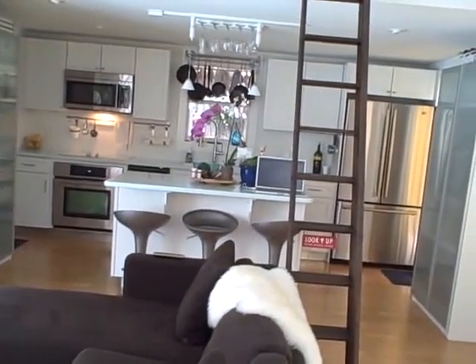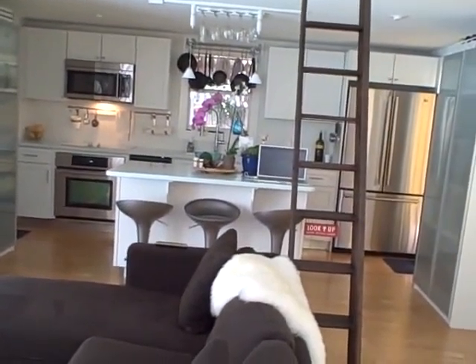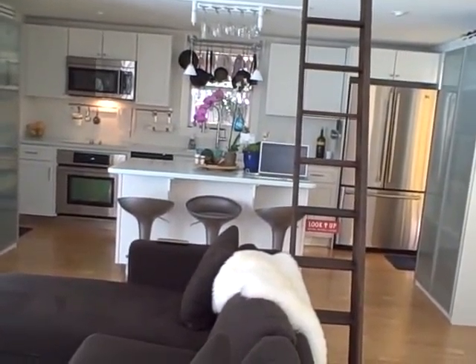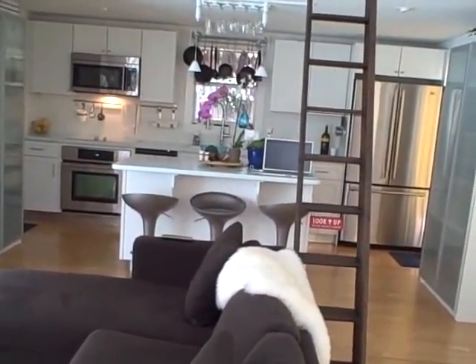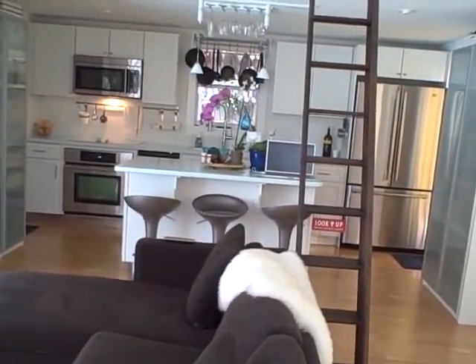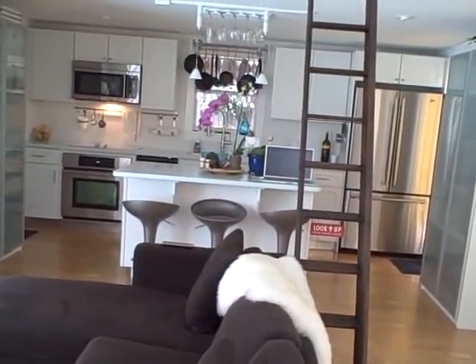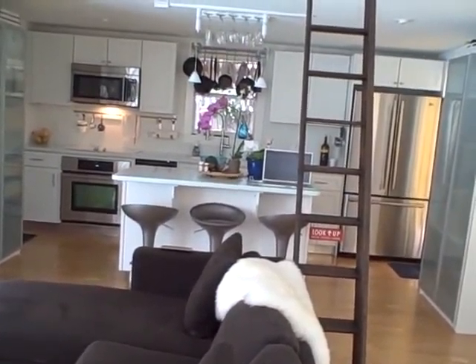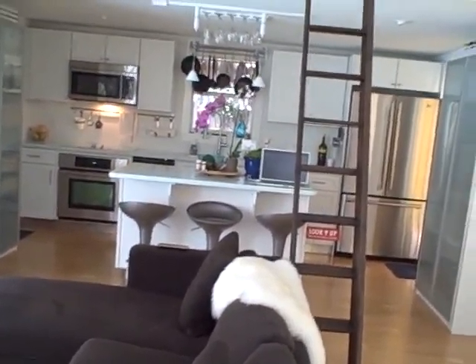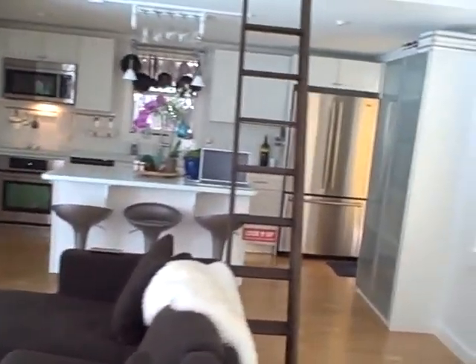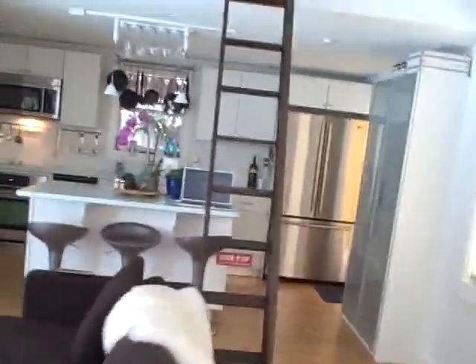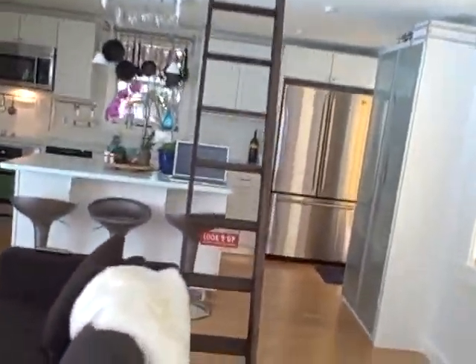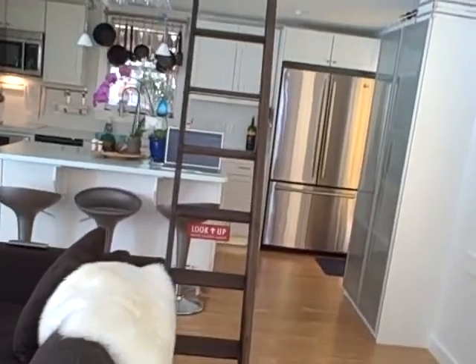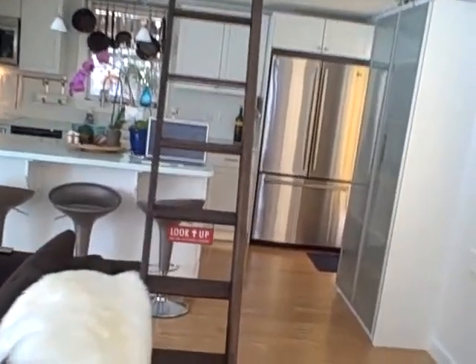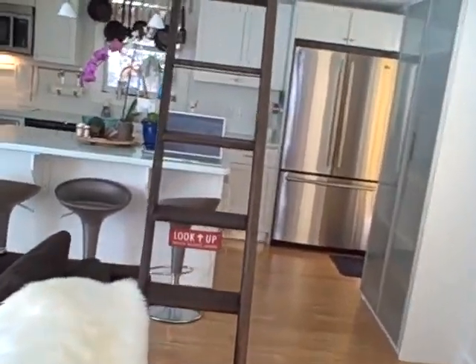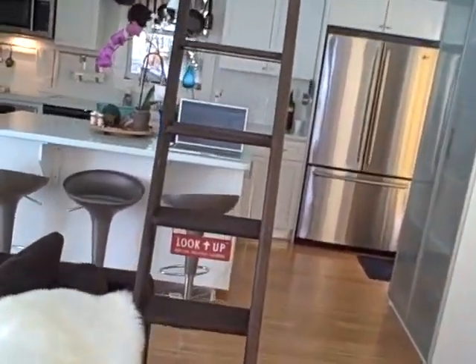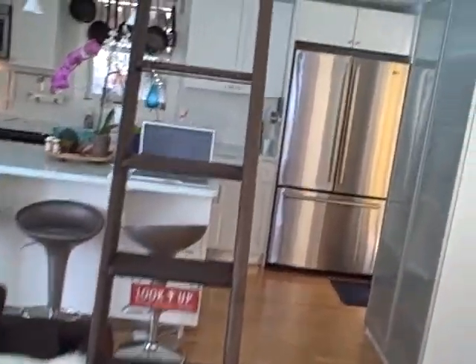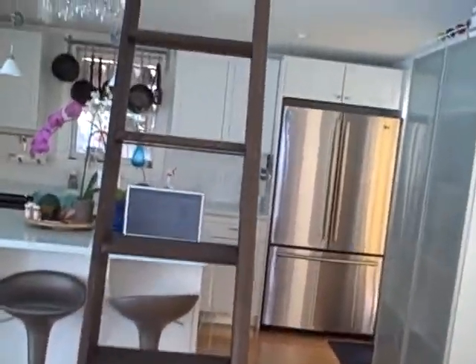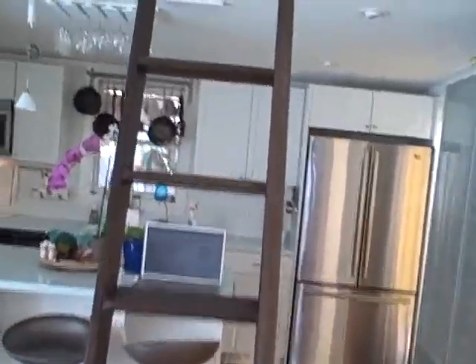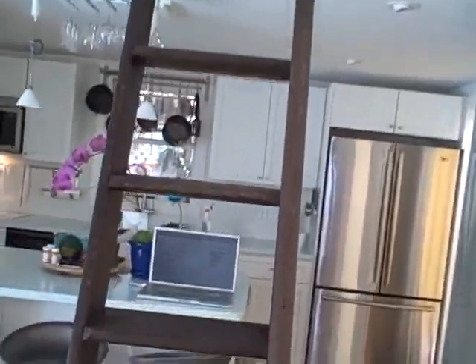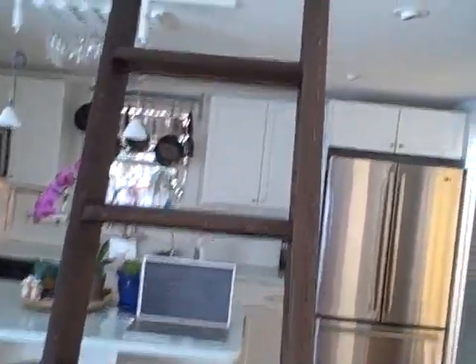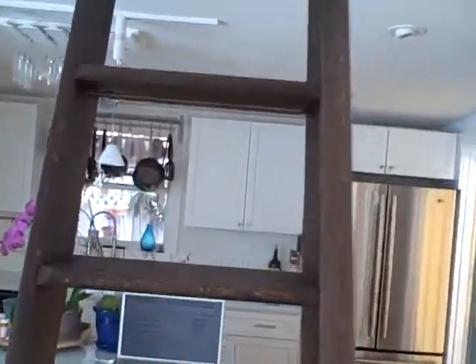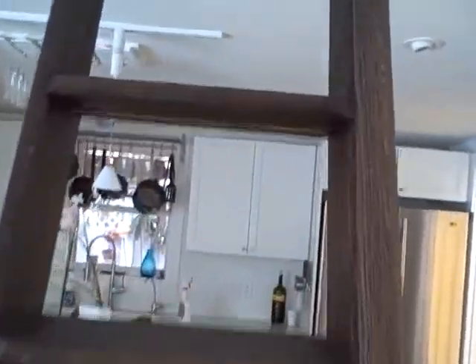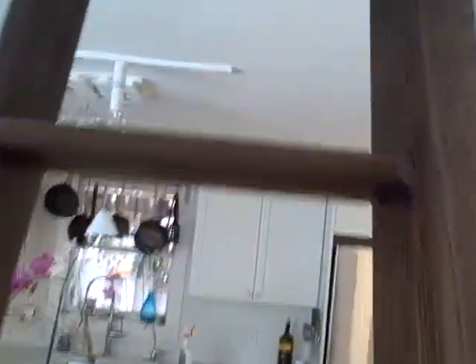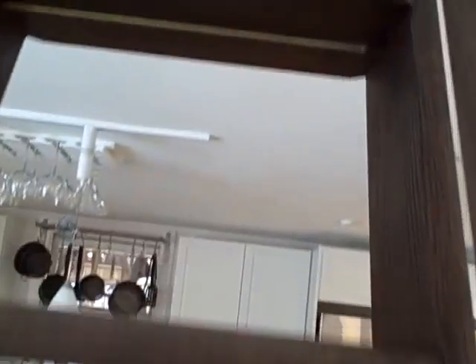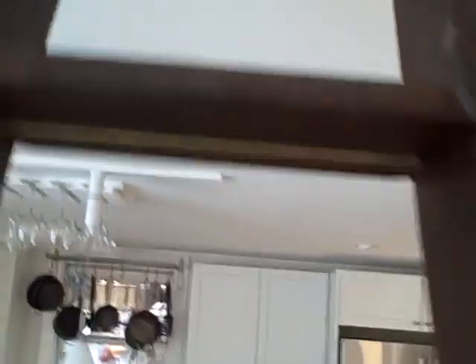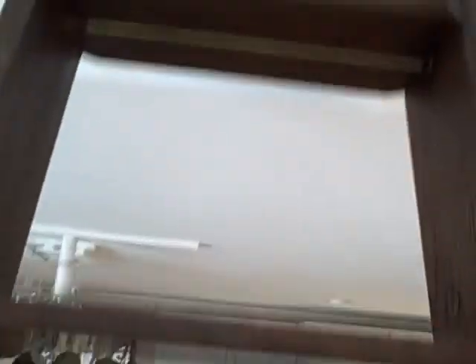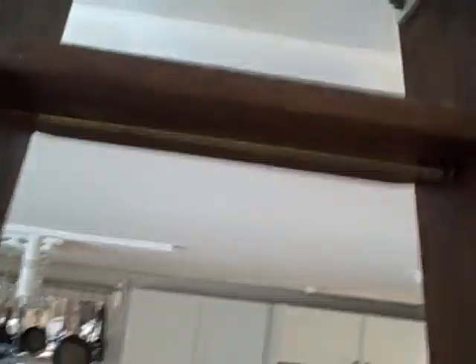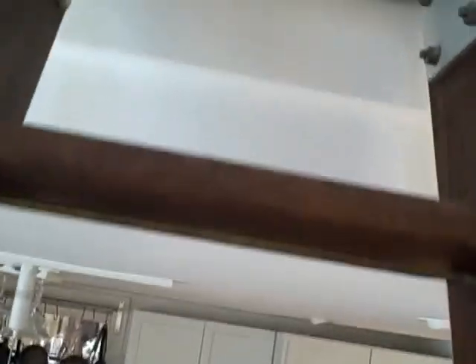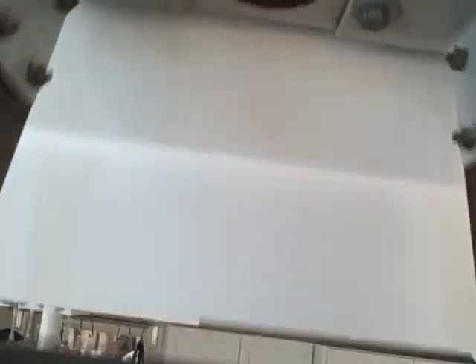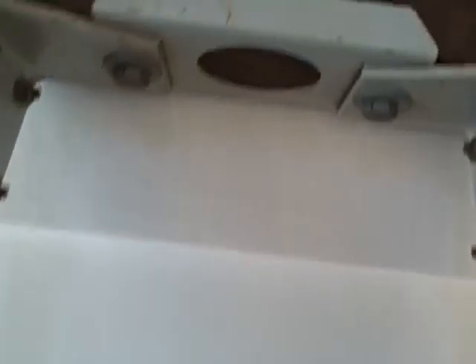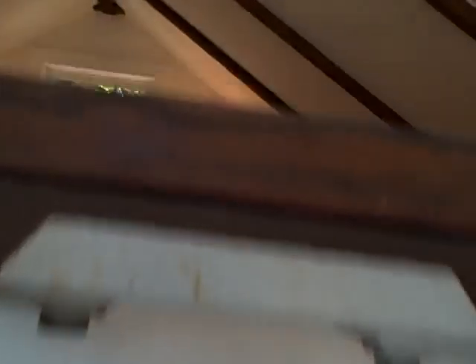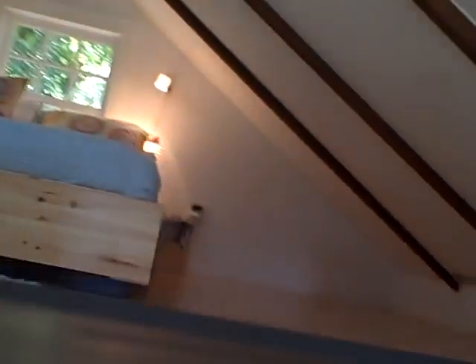All right, here we are back at the front door. I'm walking to the little stair ladder and I'm going up. I'm going to show you the little loft bedroom.